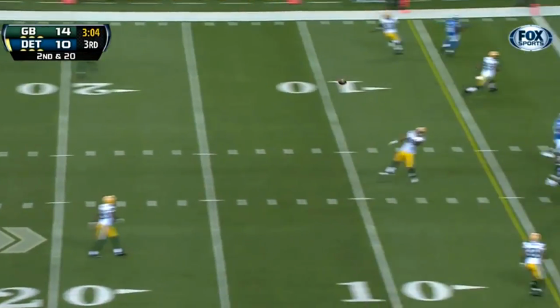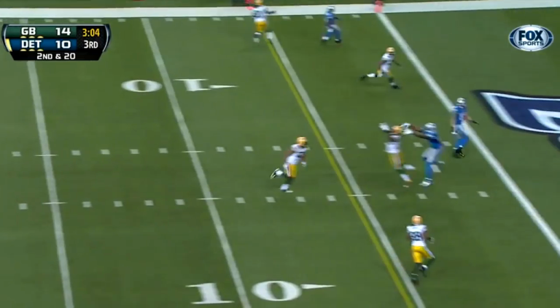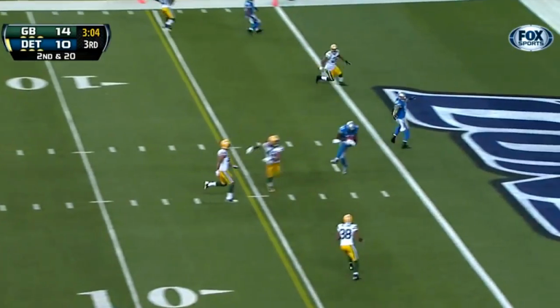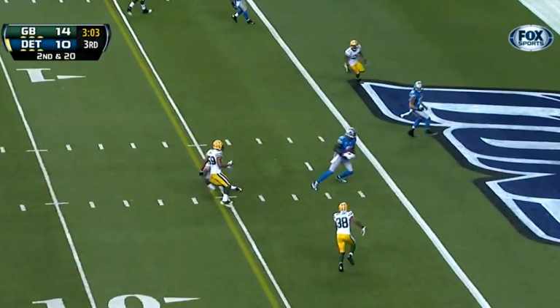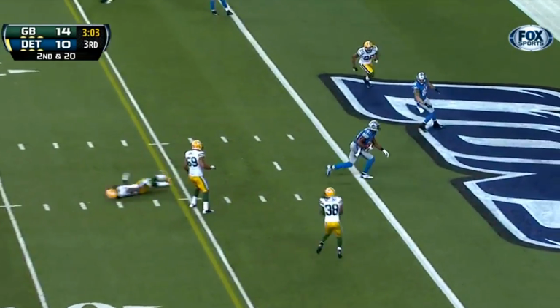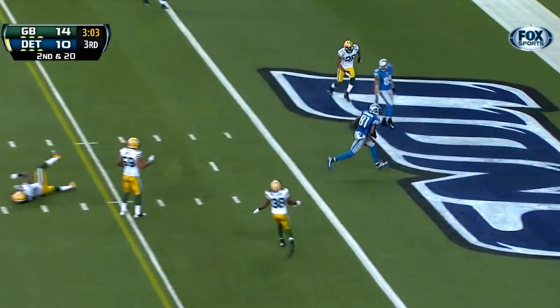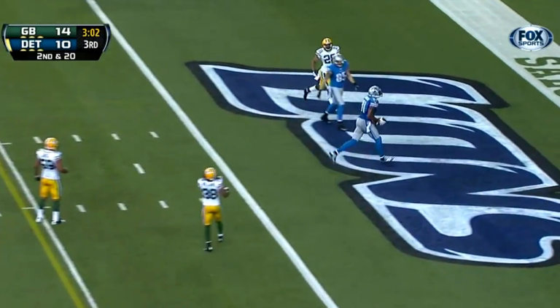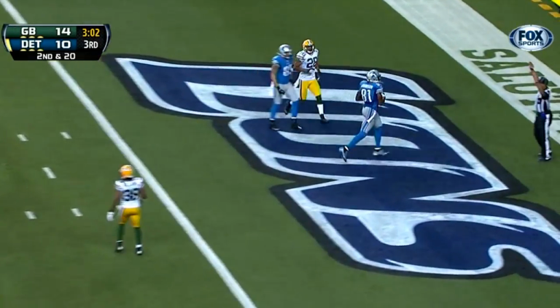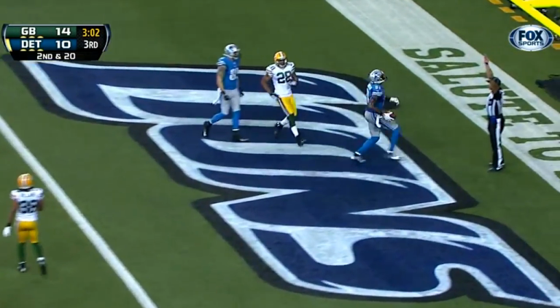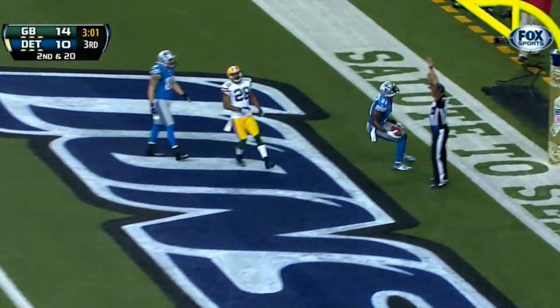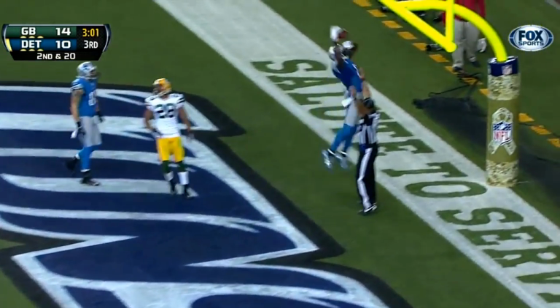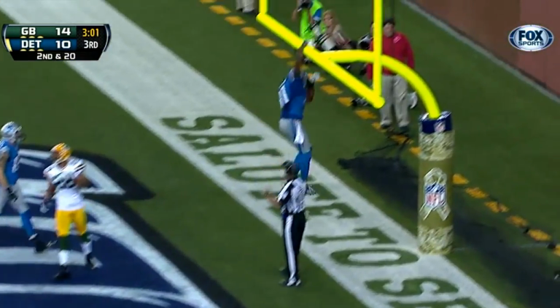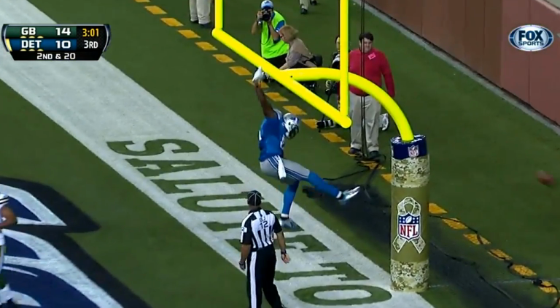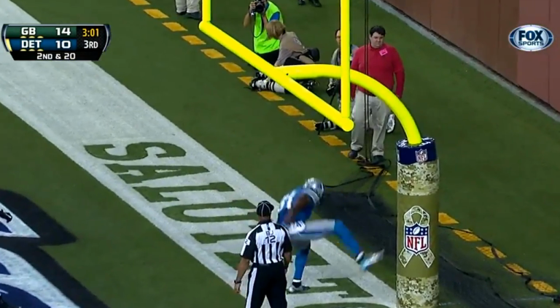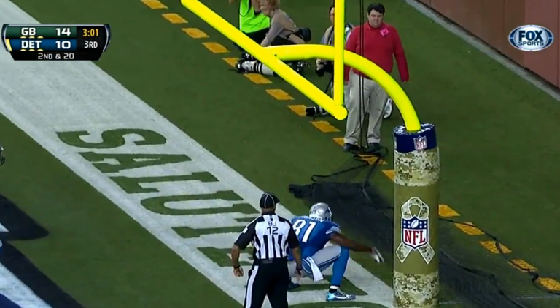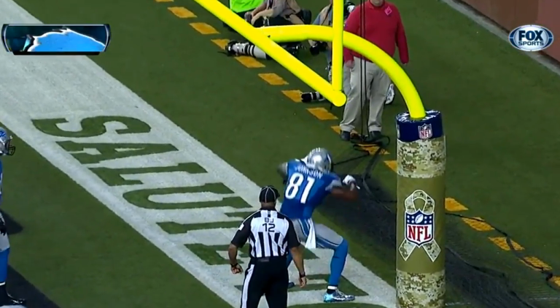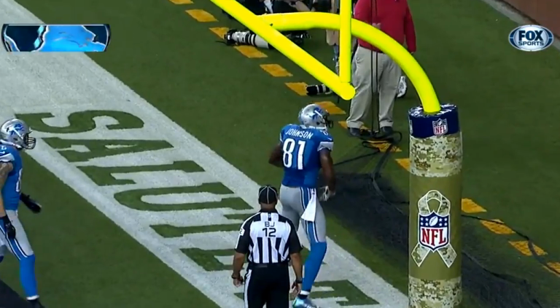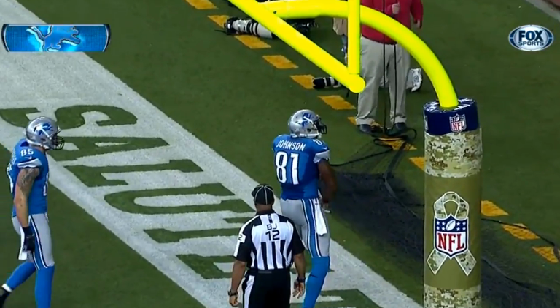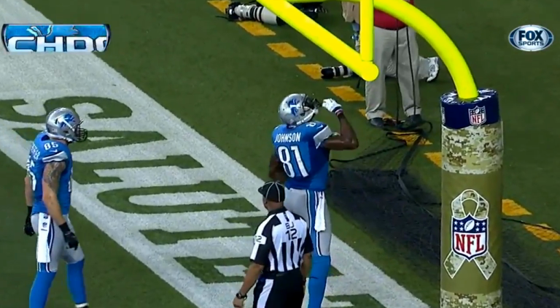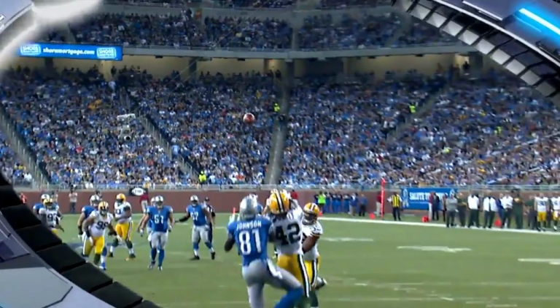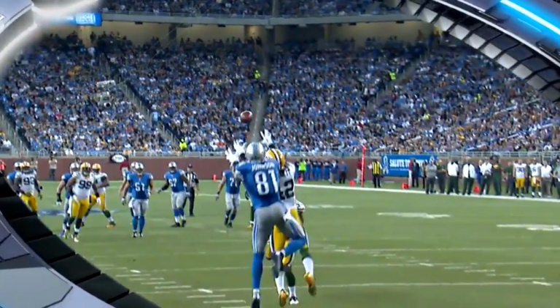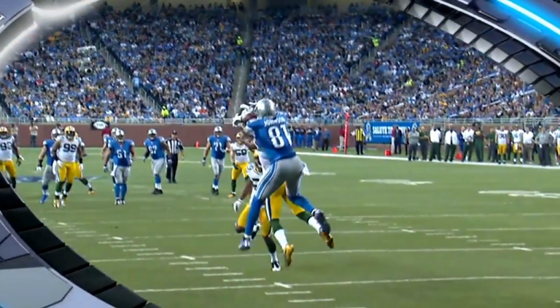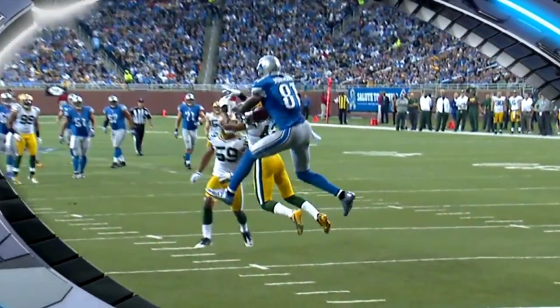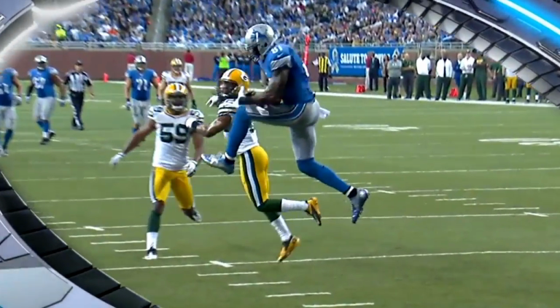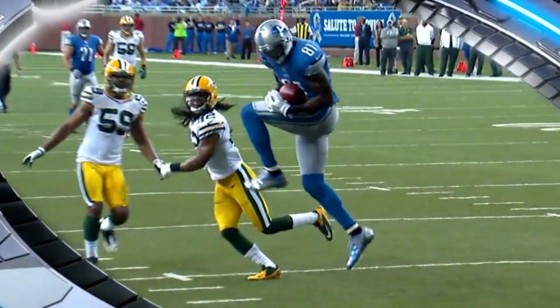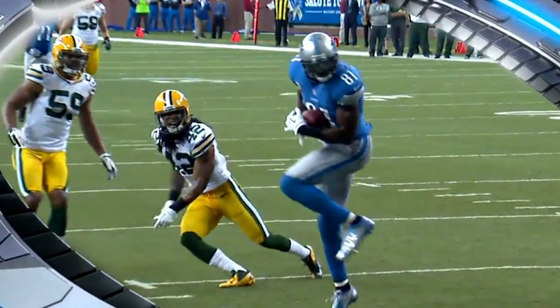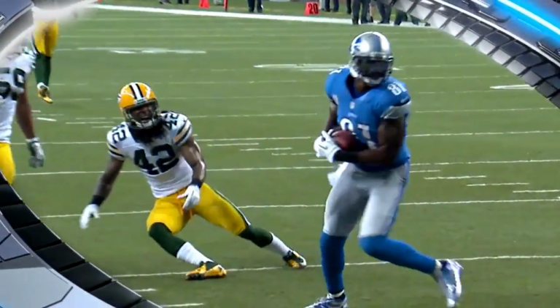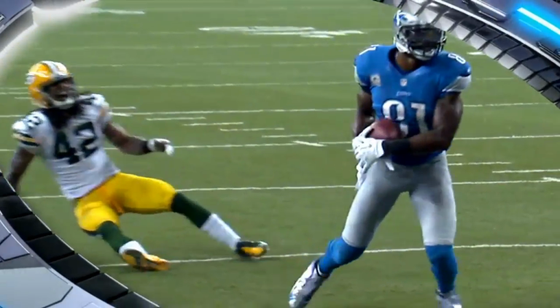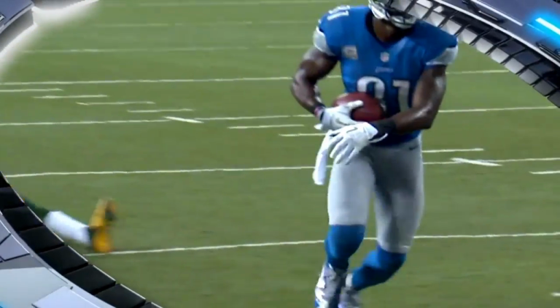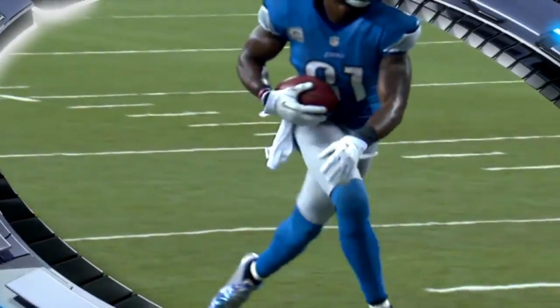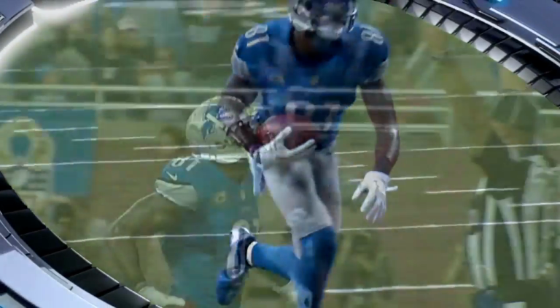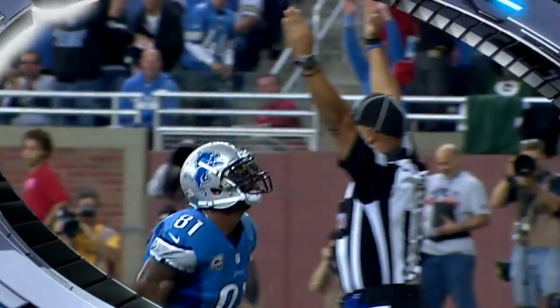Passes — caught for the touchdown! Calvin Johnson — Megatron — 25 yards from Stafford.